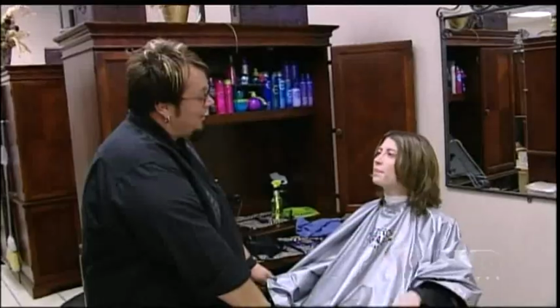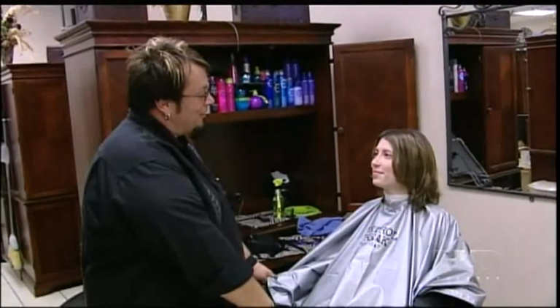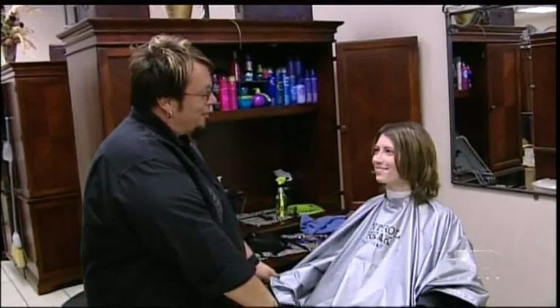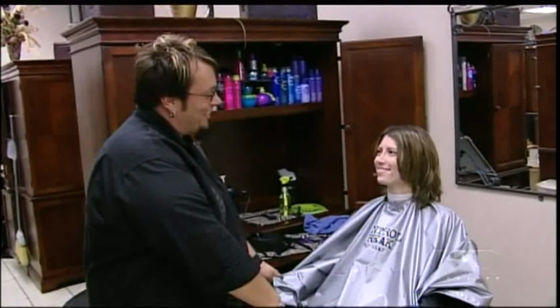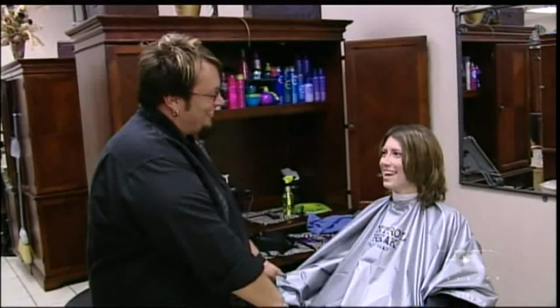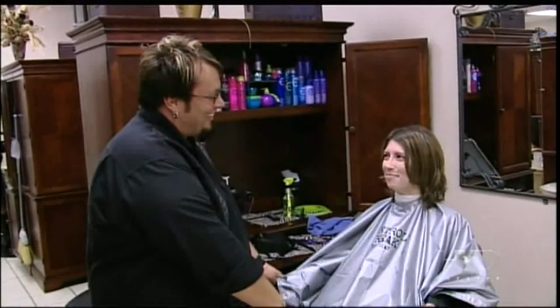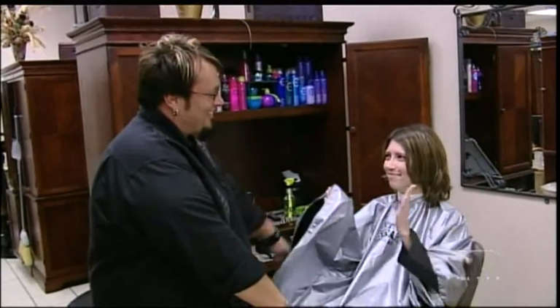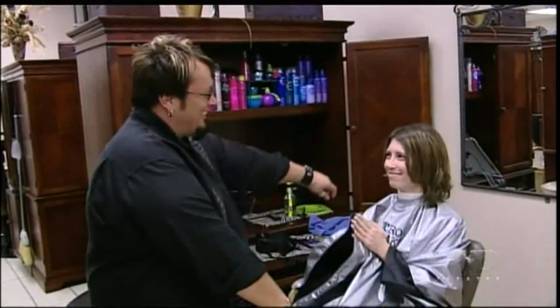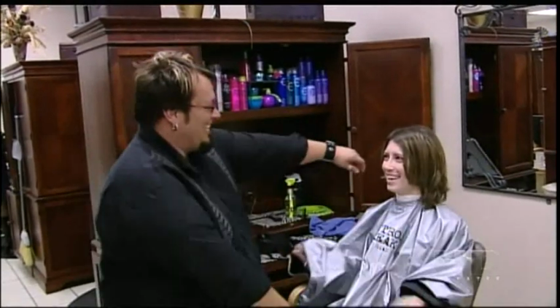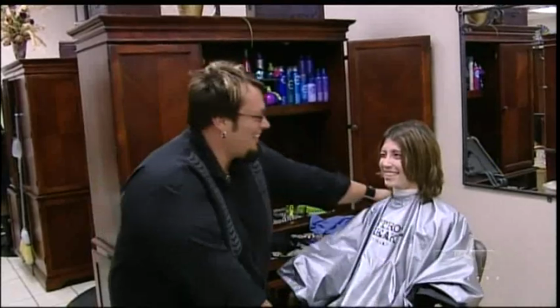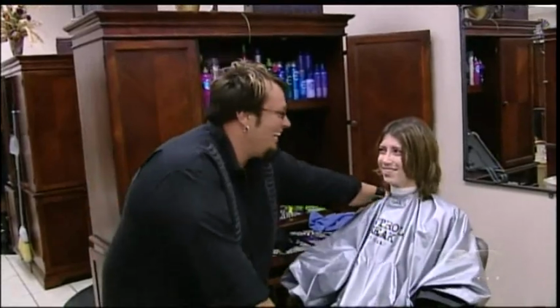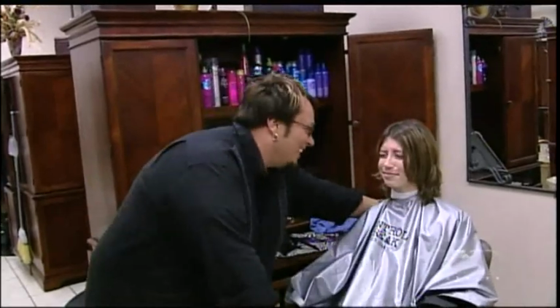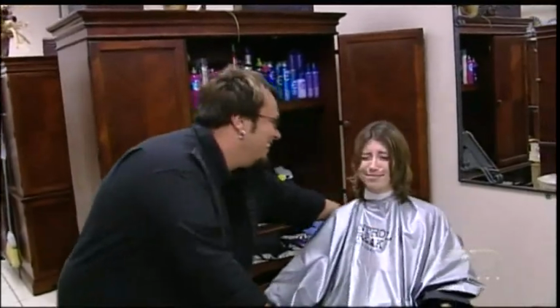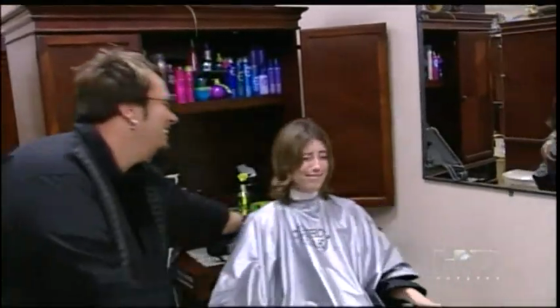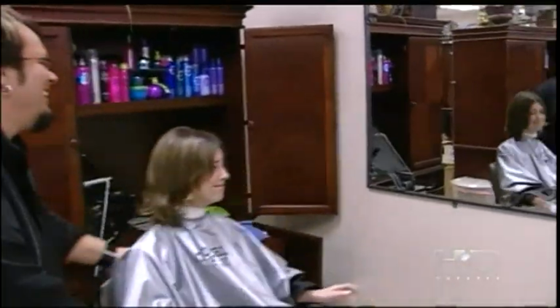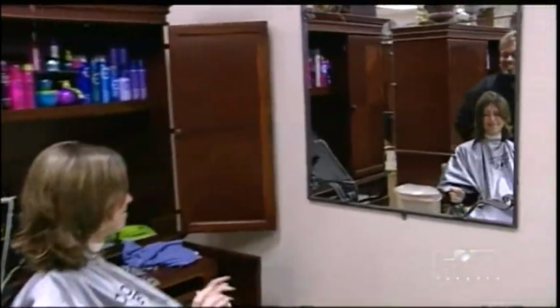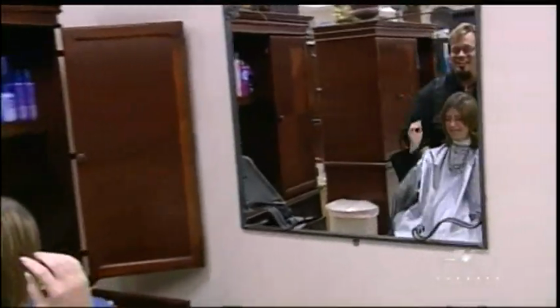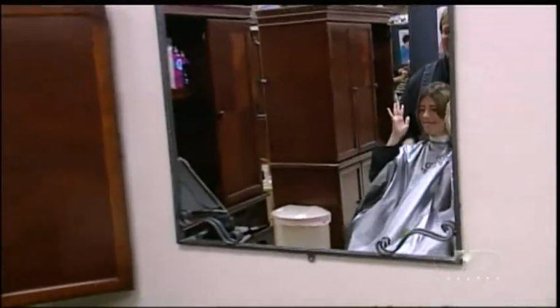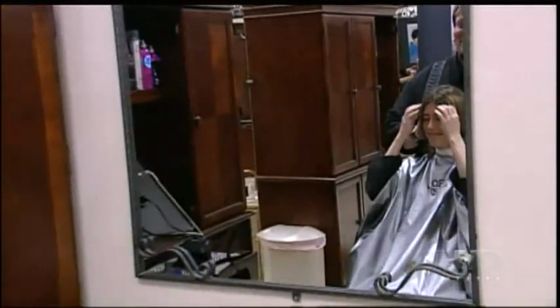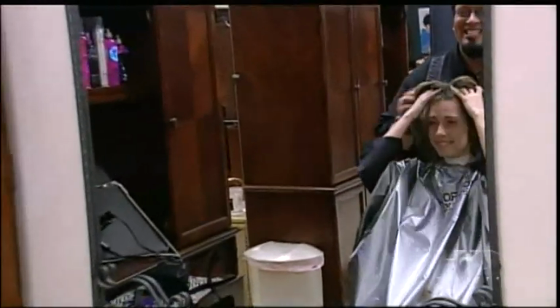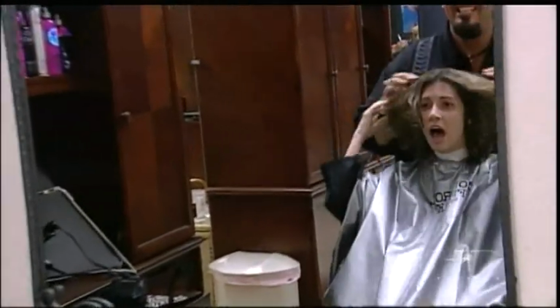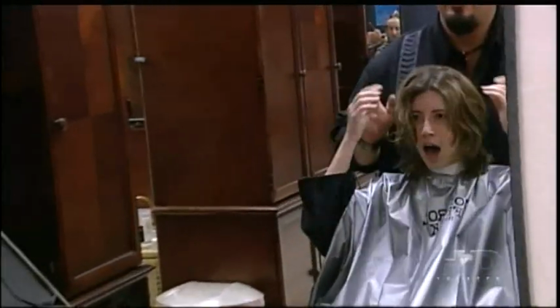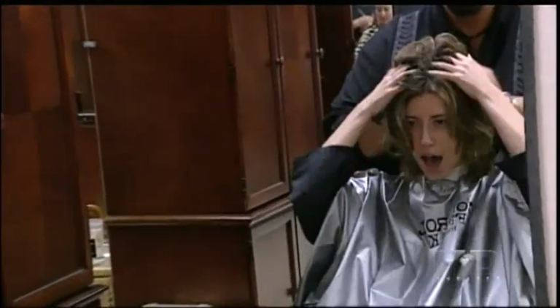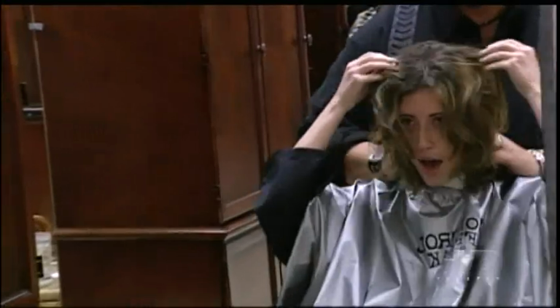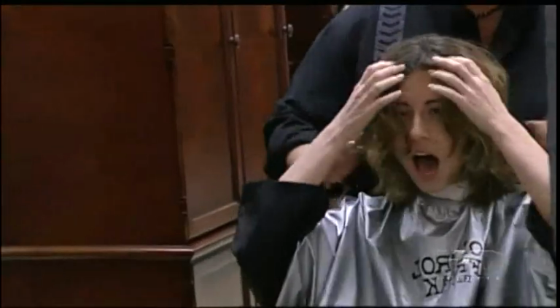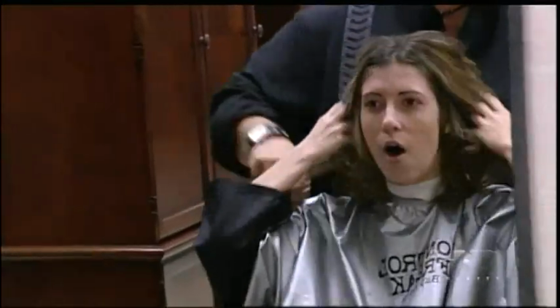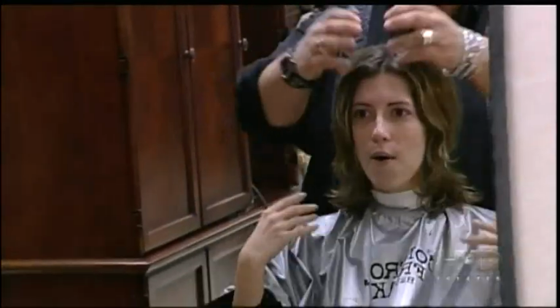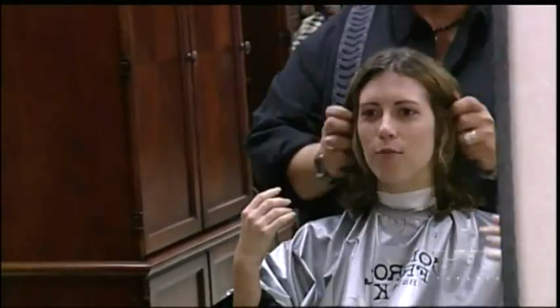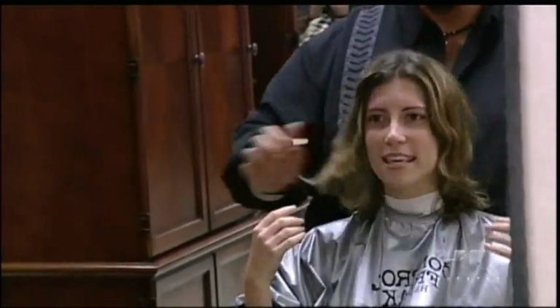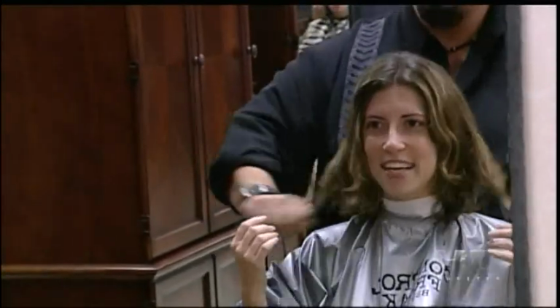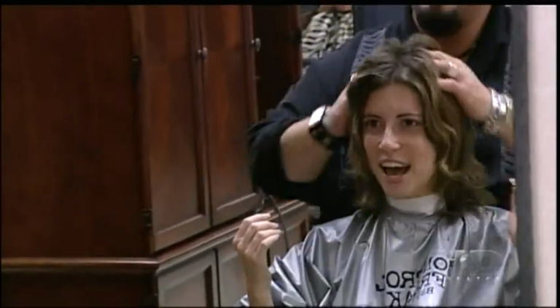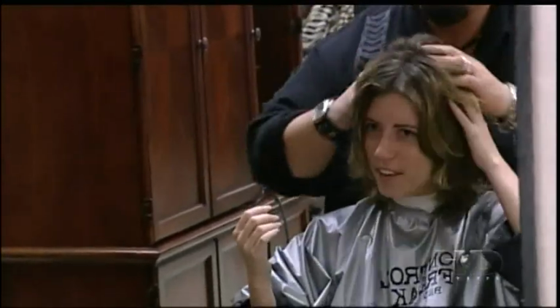So you ready for your new birthday deal? I am. Are you sure? Yeah. Okay. There we go. Open your eyes. Oh! It'll be fun. Yeah. I love it.